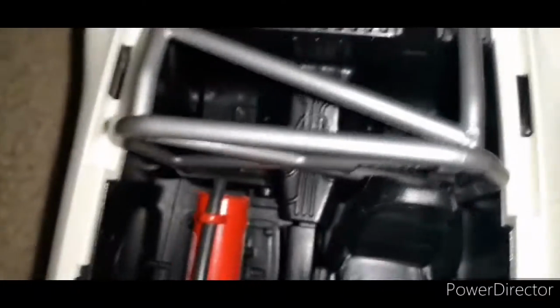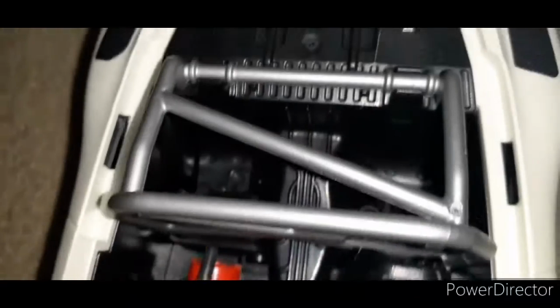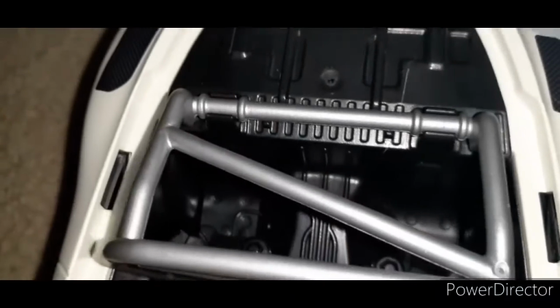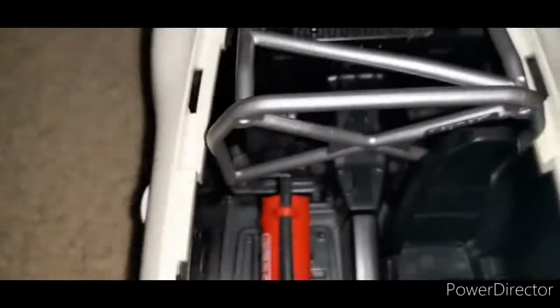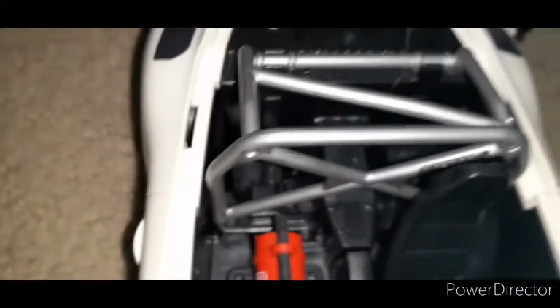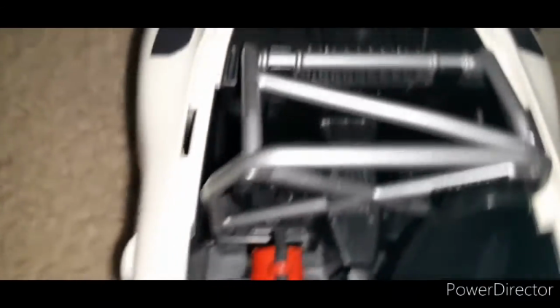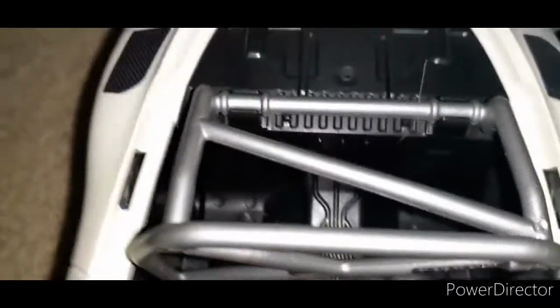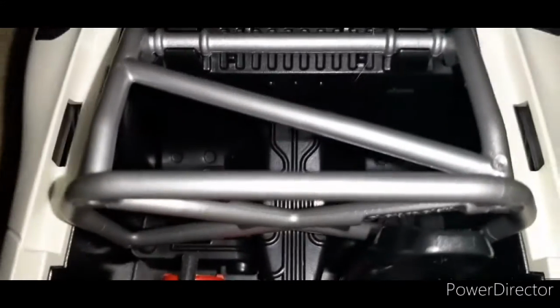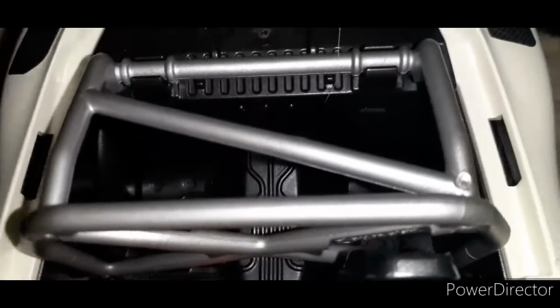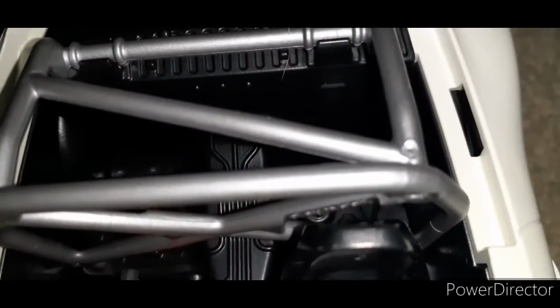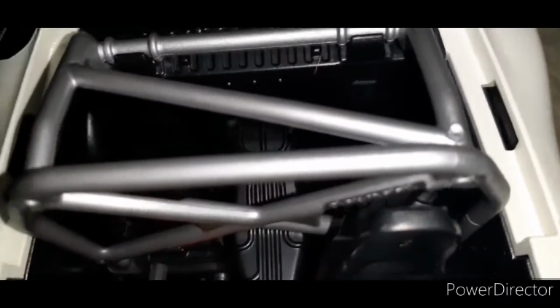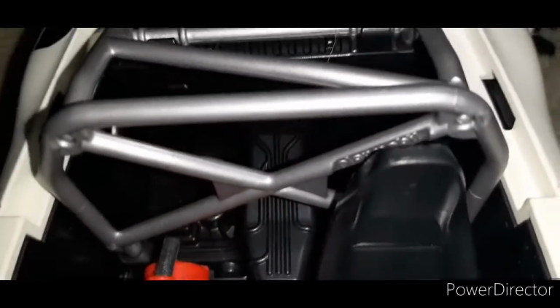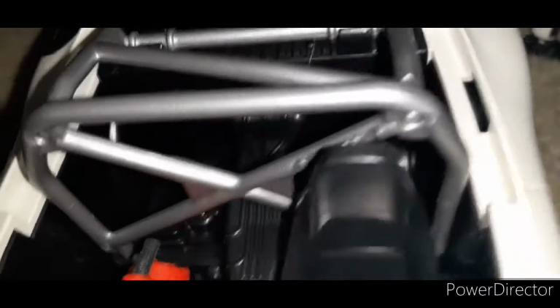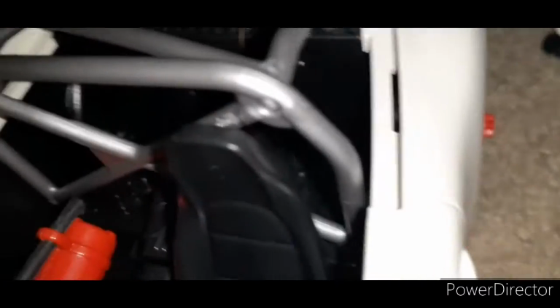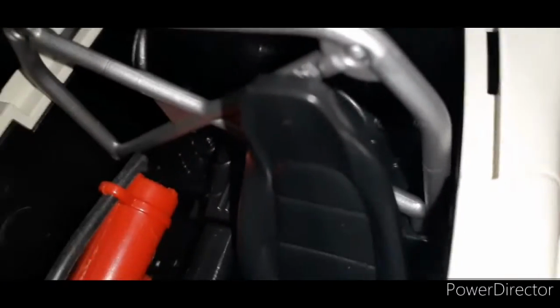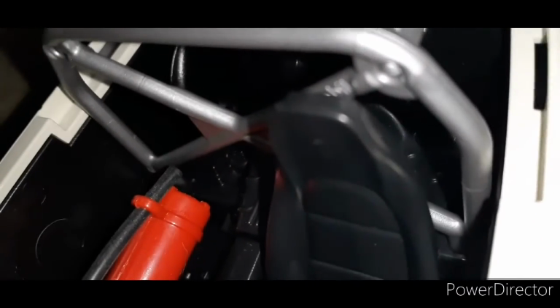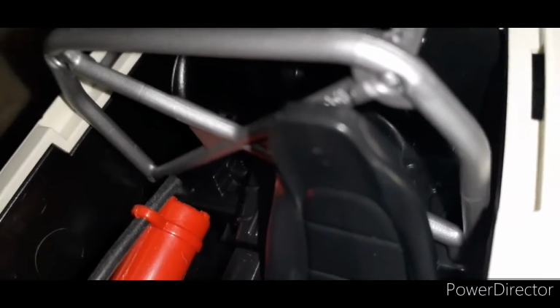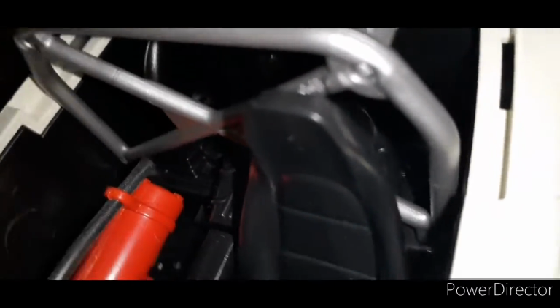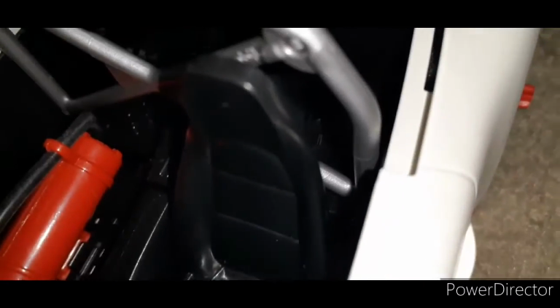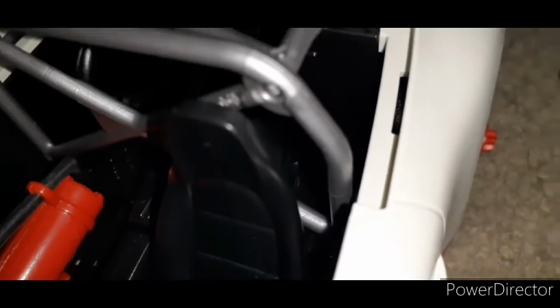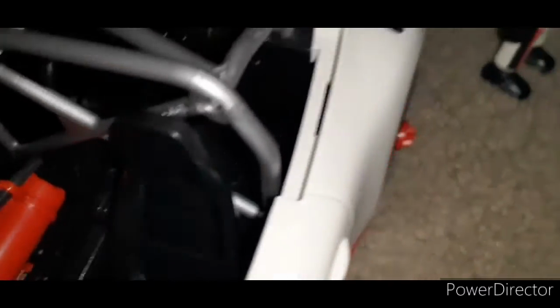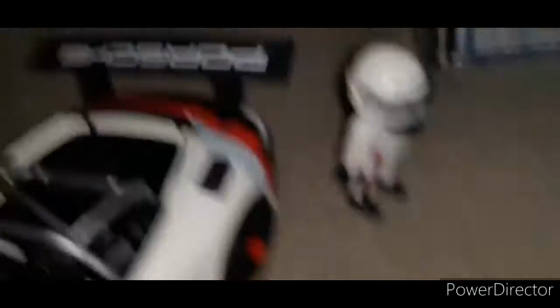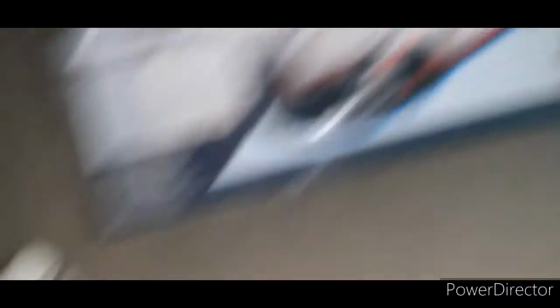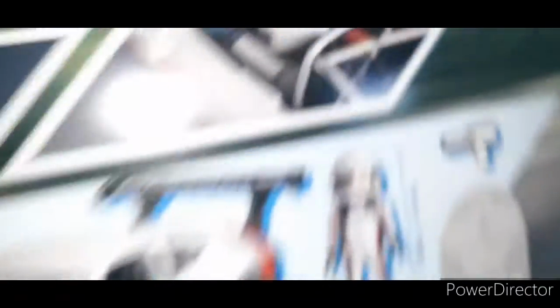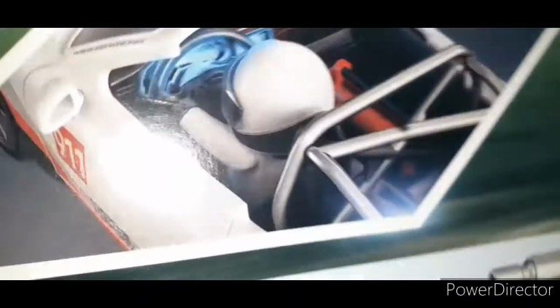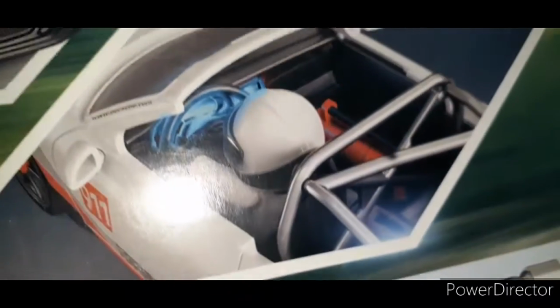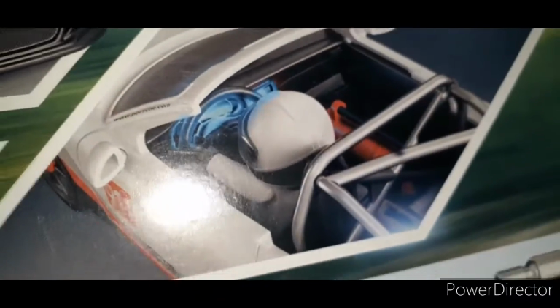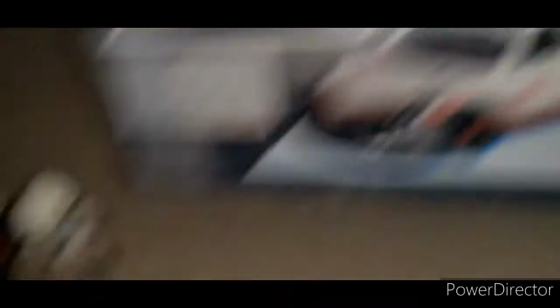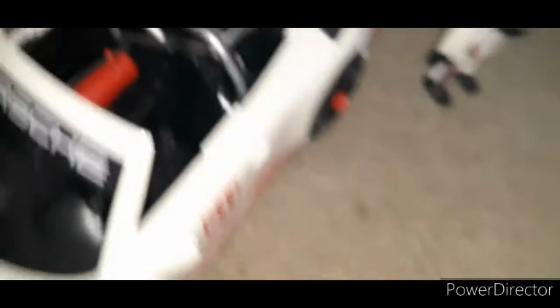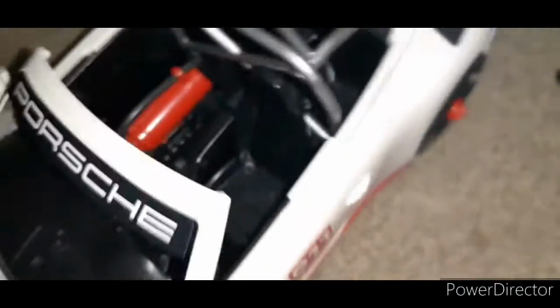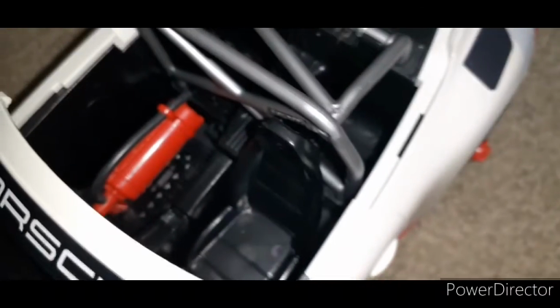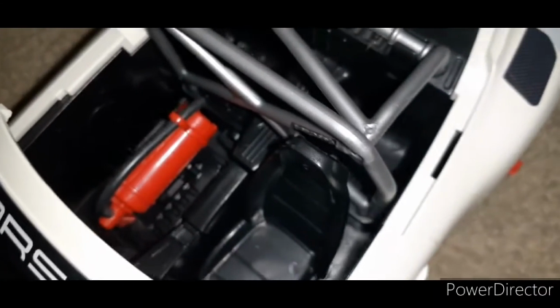It only has one seat. I mean, I think those might be seats for like kids potentially, I don't know. But it is a one seater, which is kind of disappointing considering that I thought it was going to be a two seater. But correct me if I'm wrong, Porsches are usually one seaters.